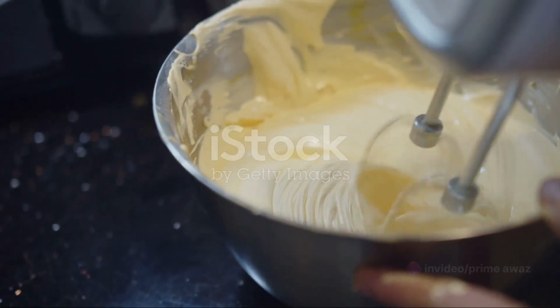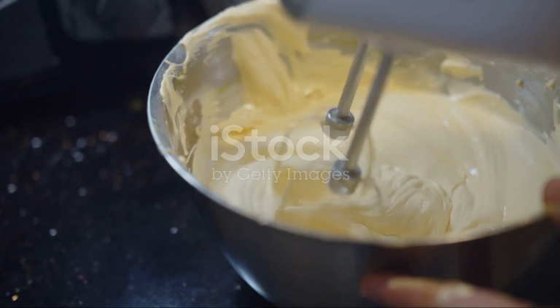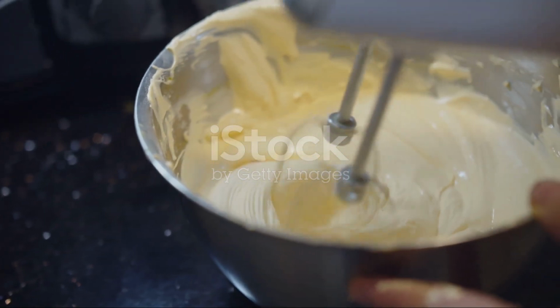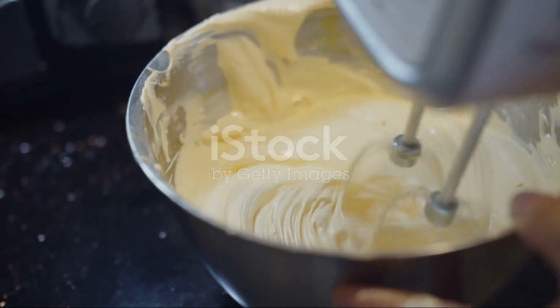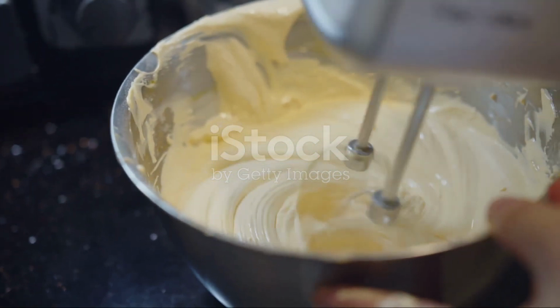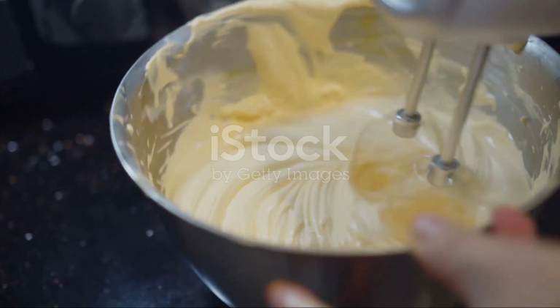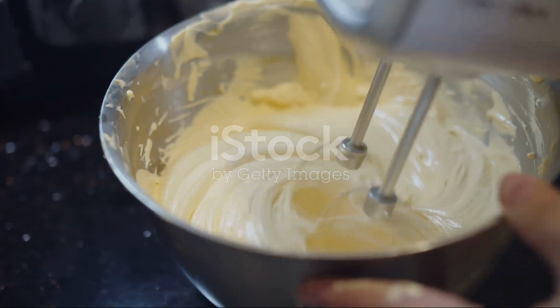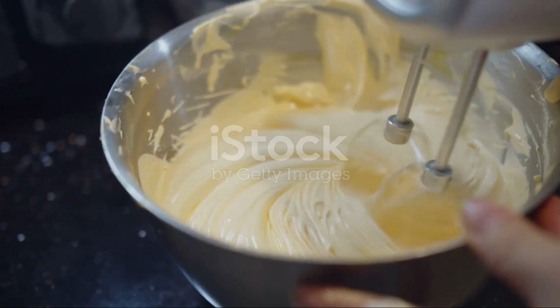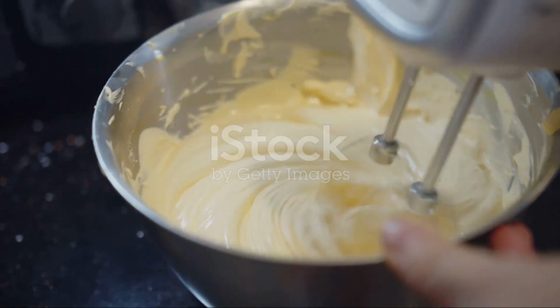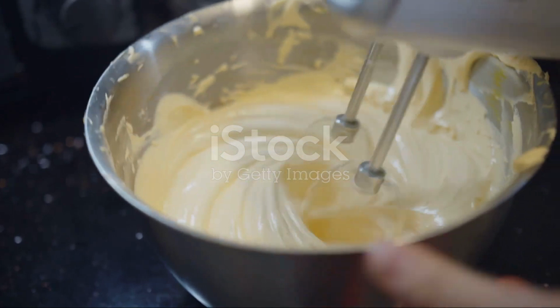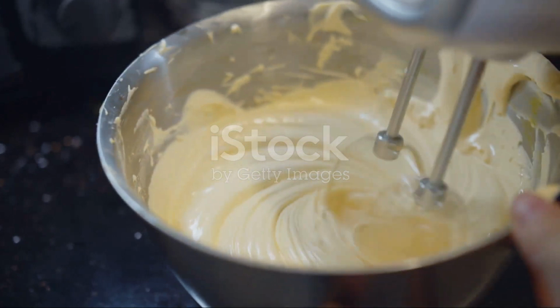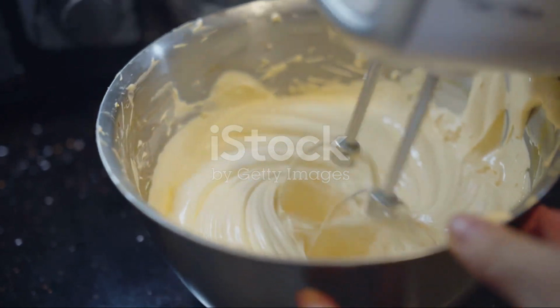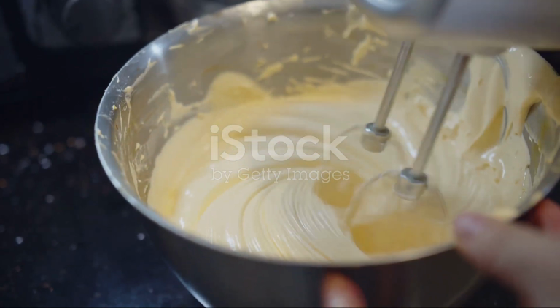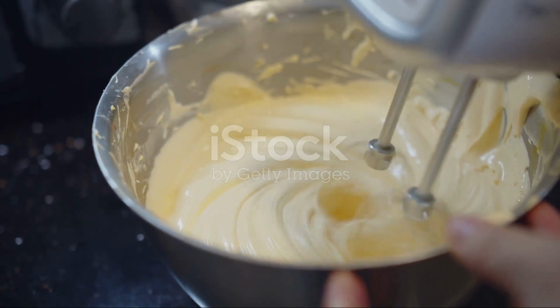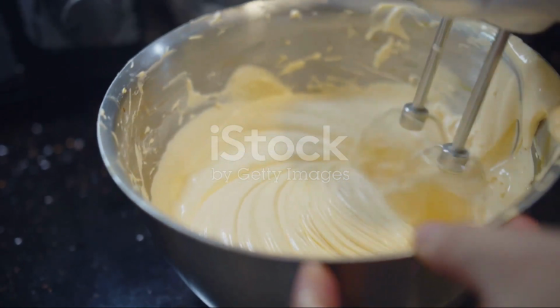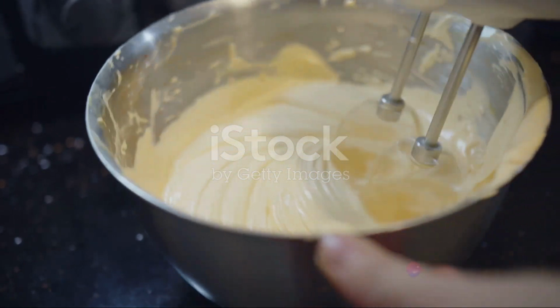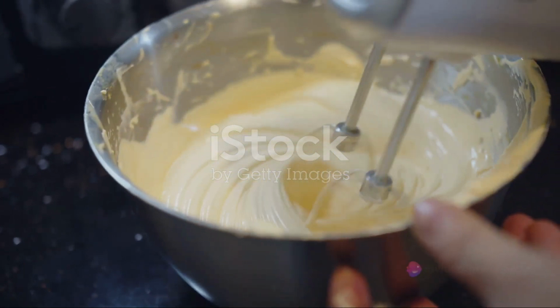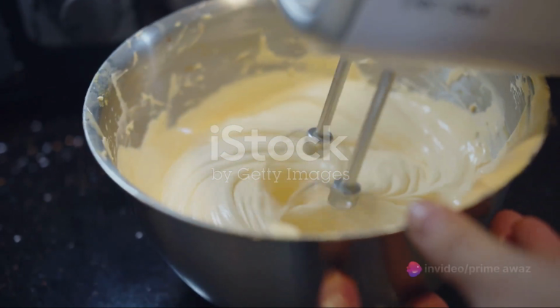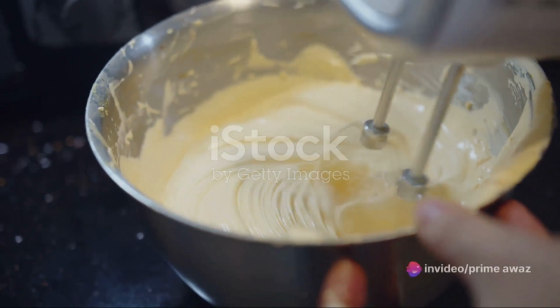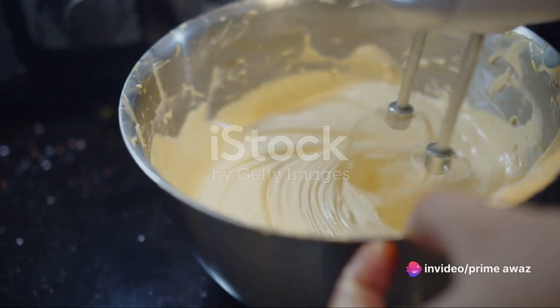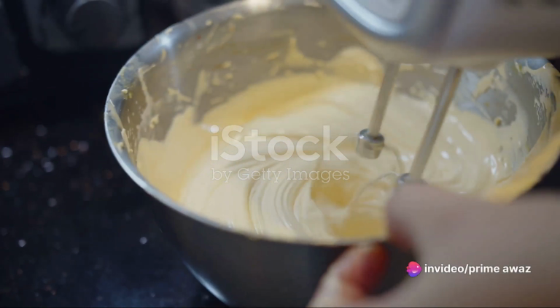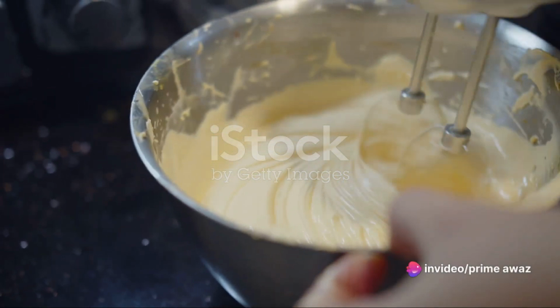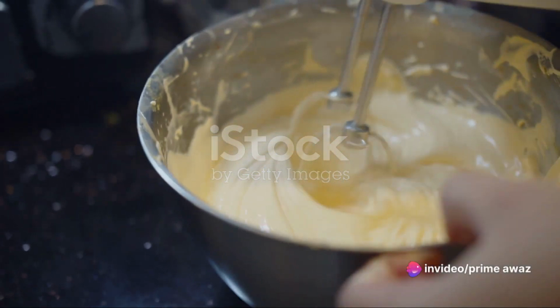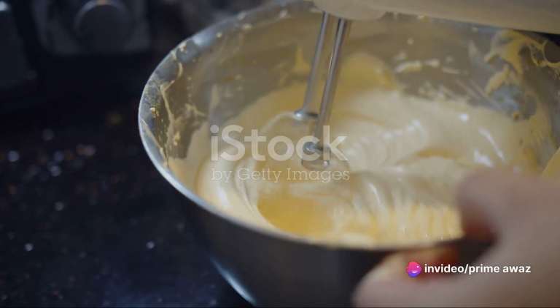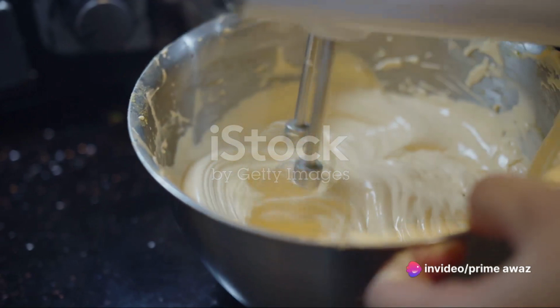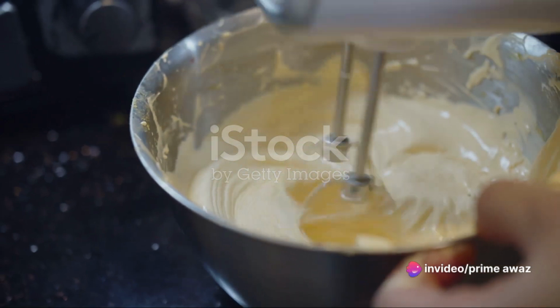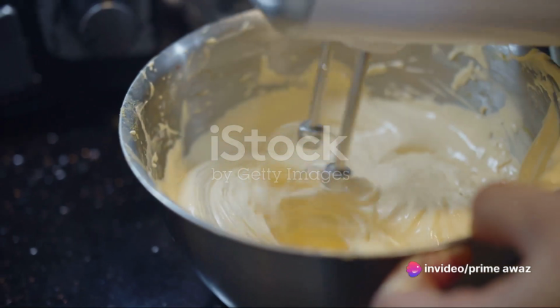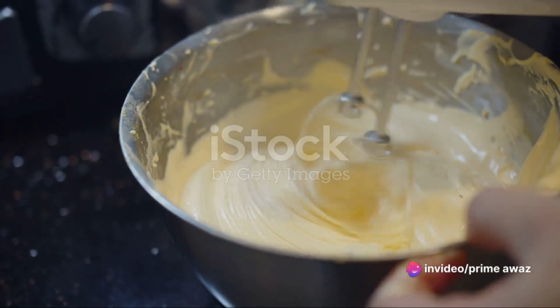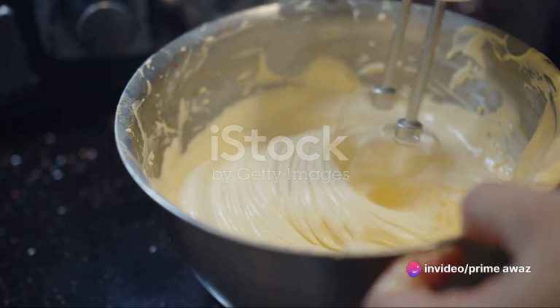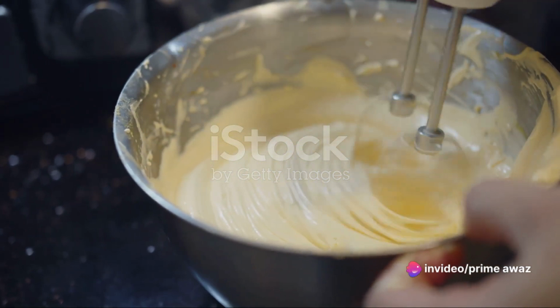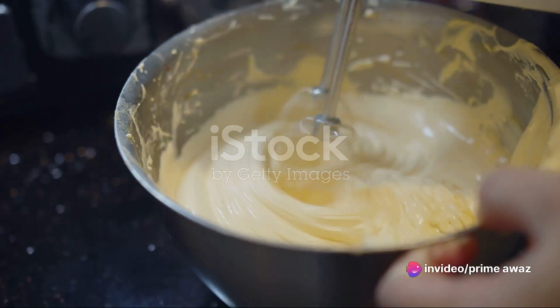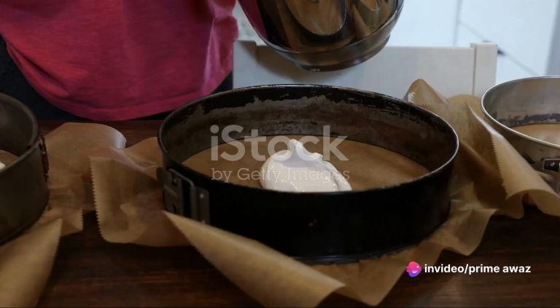Next, we're going to add sugar, but not all at once. Gradually sprinkle it in as you continue to beat the egg whites. This method ensures that the sugar fully dissolves and integrates smoothly into our mixture.